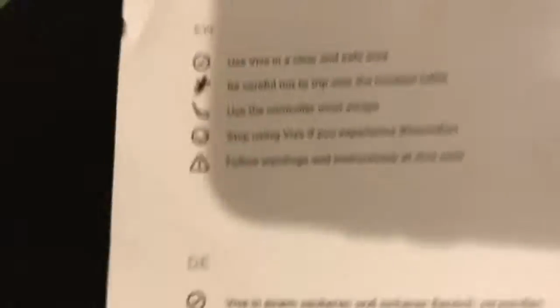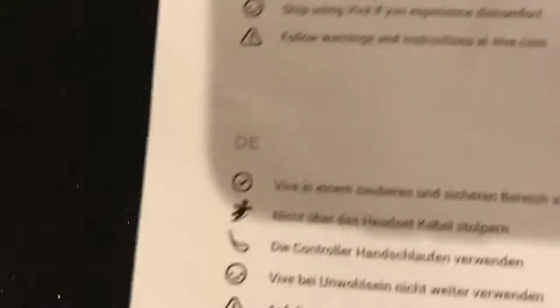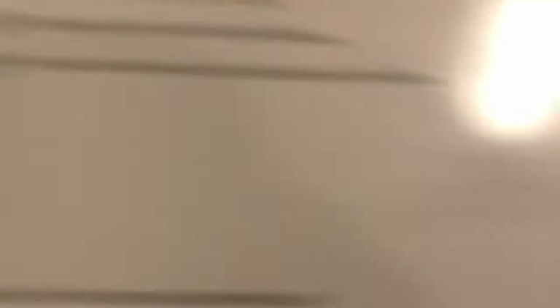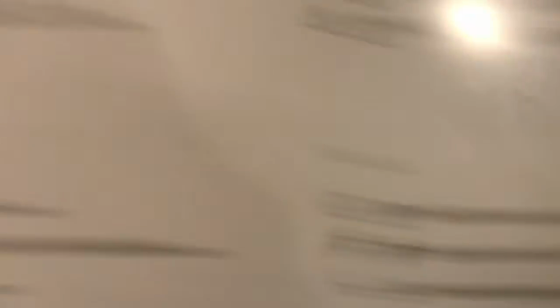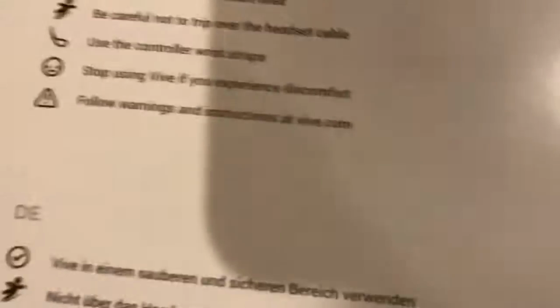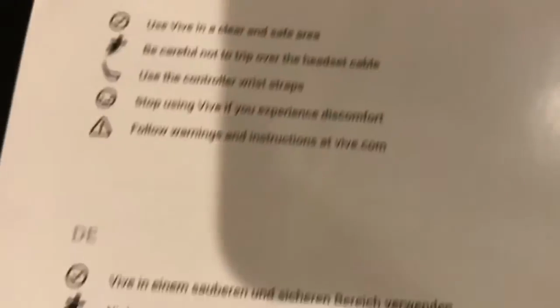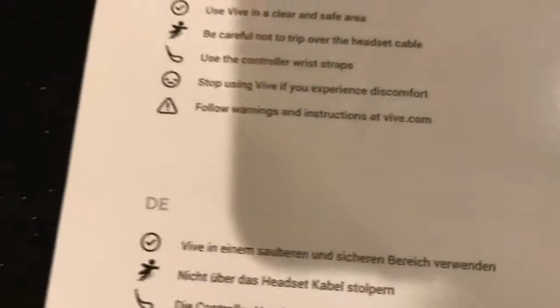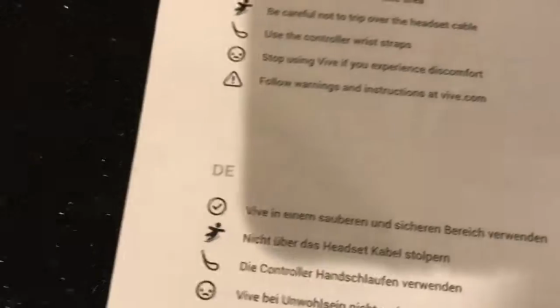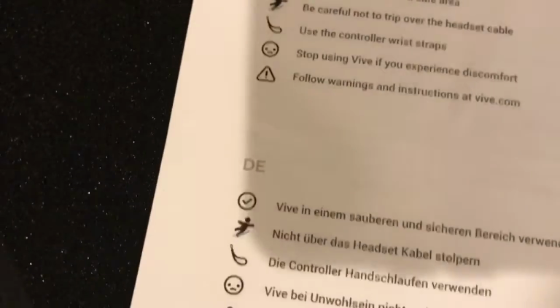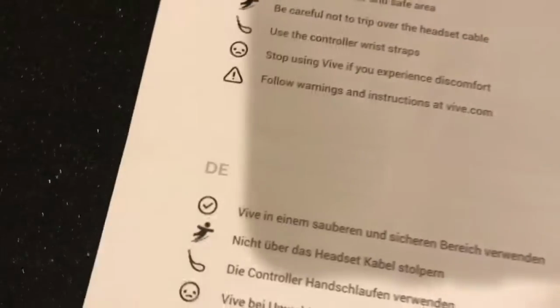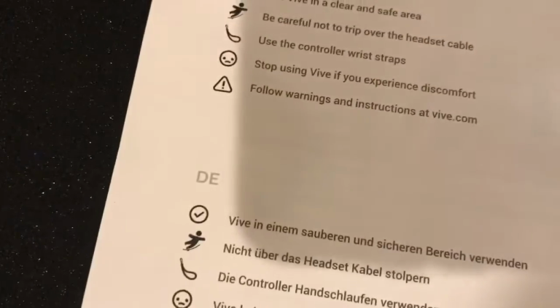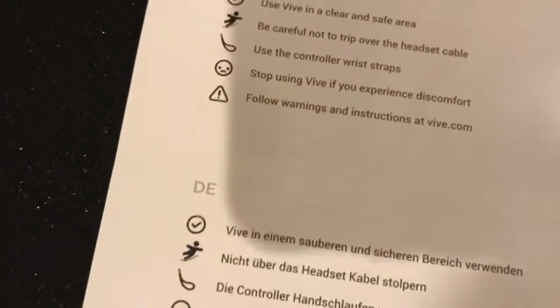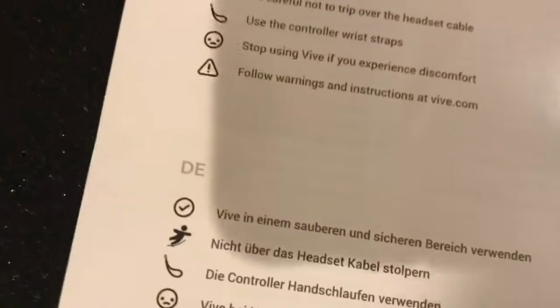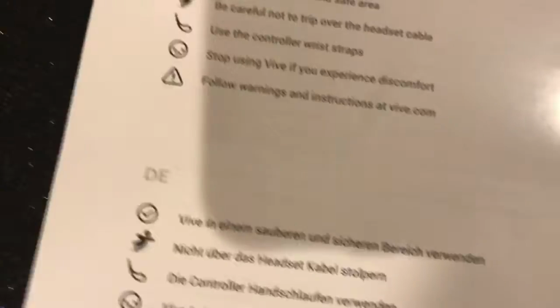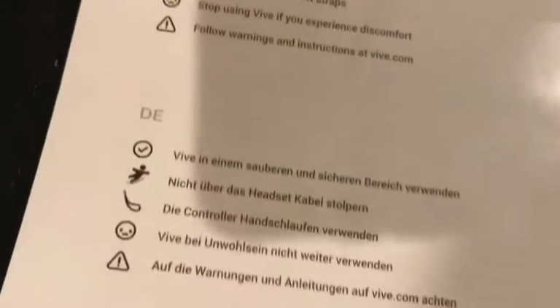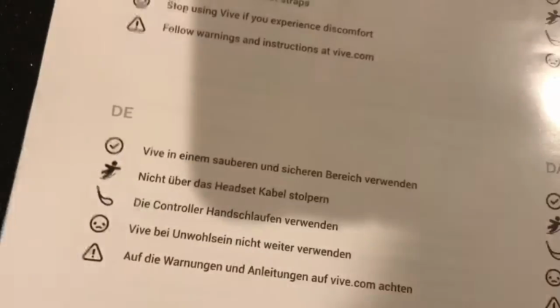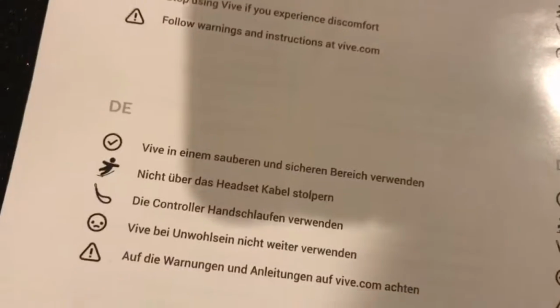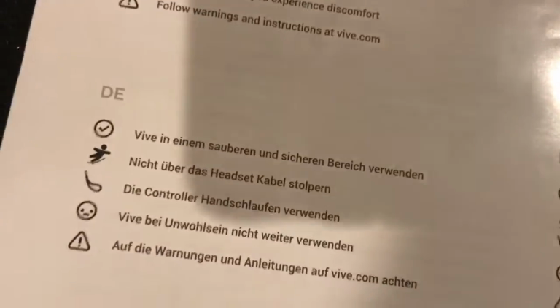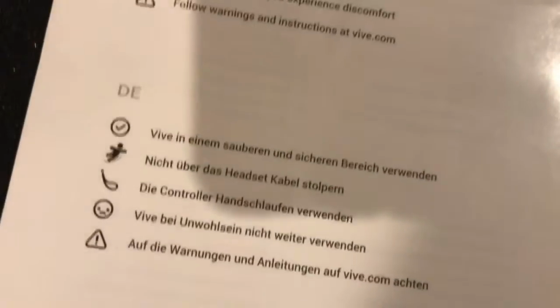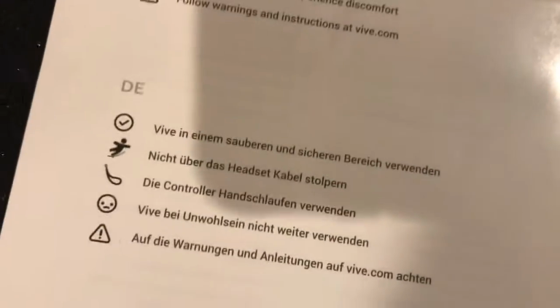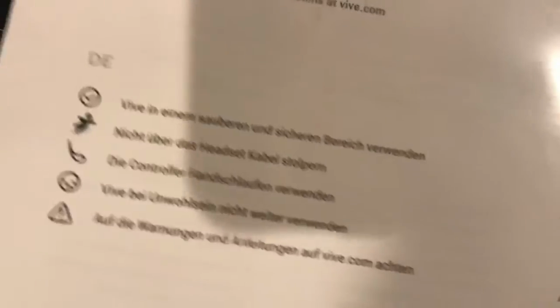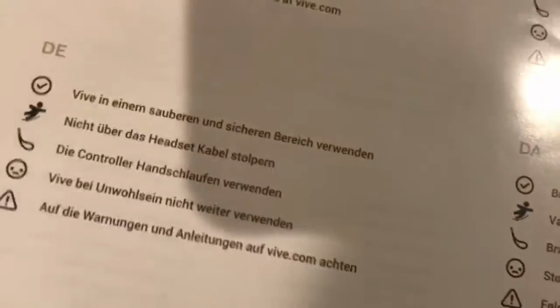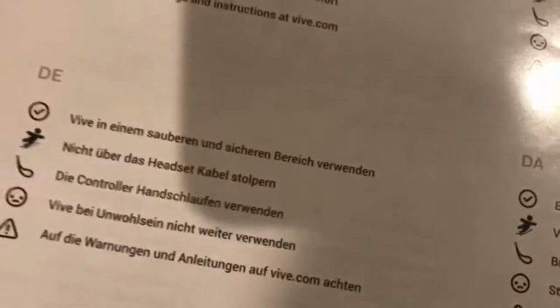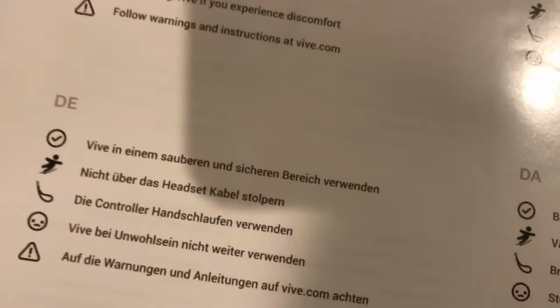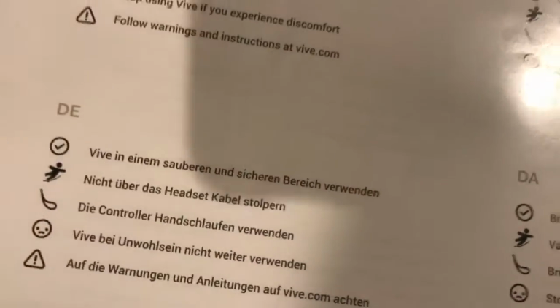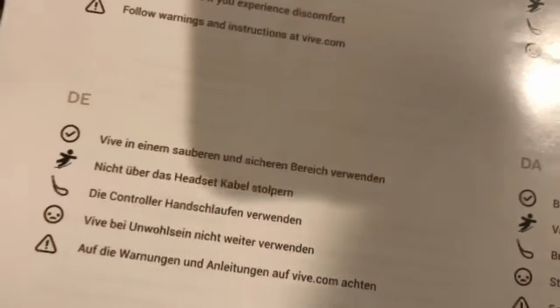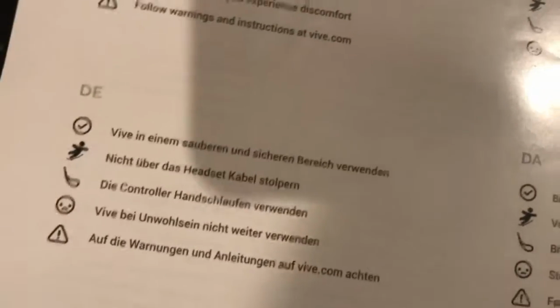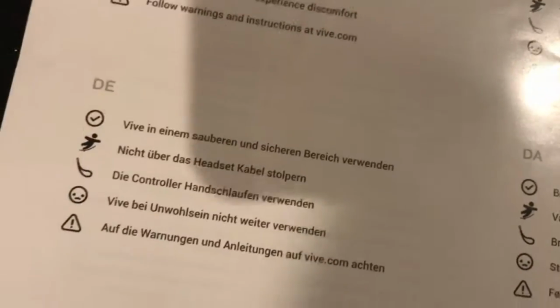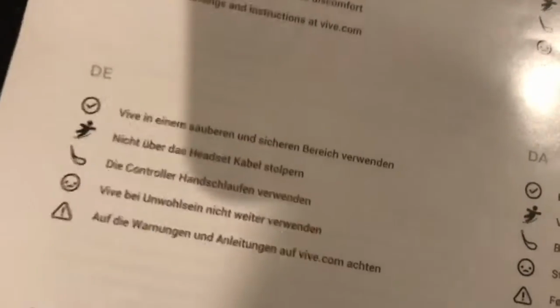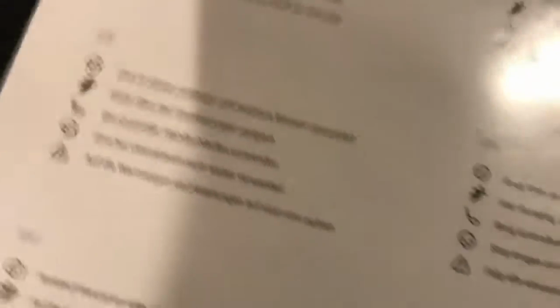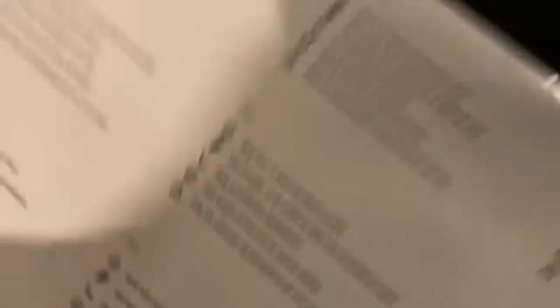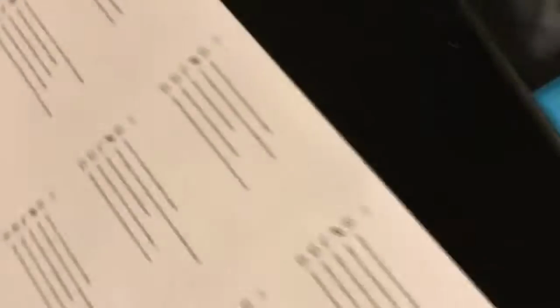Here's English — it's got different languages. 'Use Vive in a clear and safe area. Be careful not to trip over the headset cable. Use your controller strap. Stop using Vibe if you experience discomfort. Follow warnings and instructions at Vive.com.'